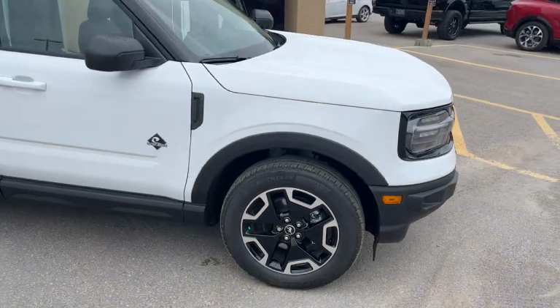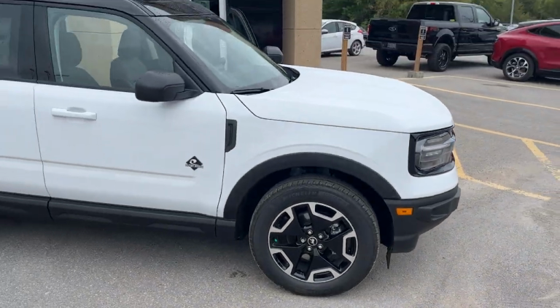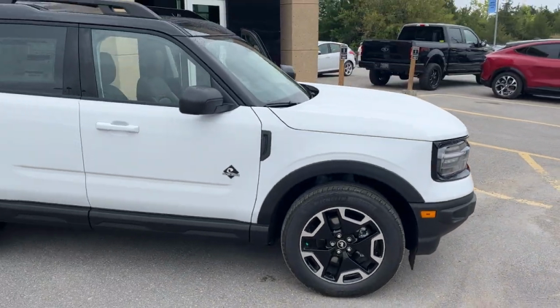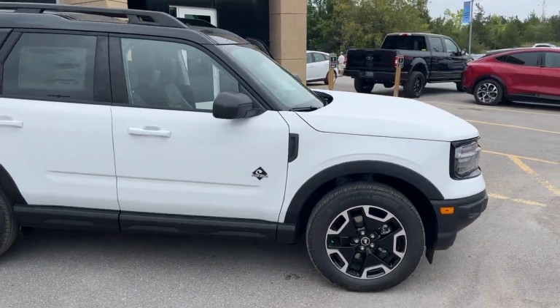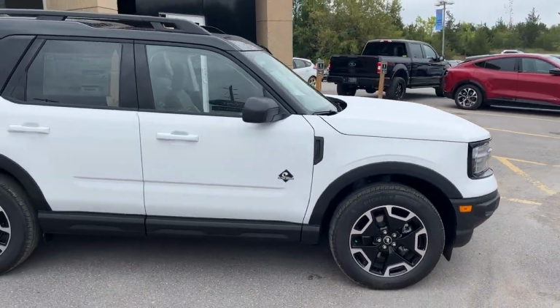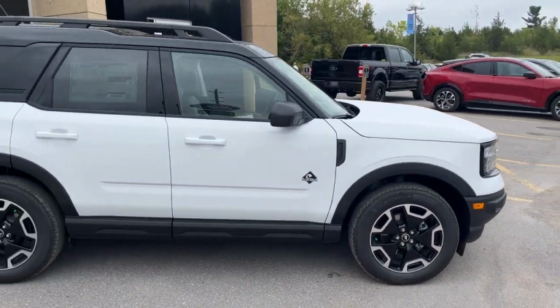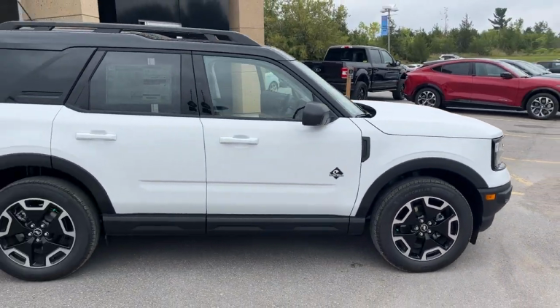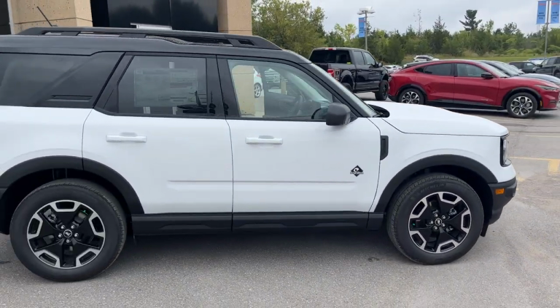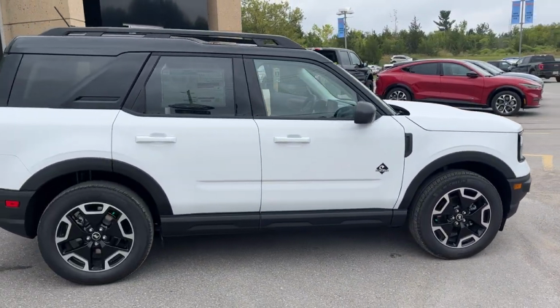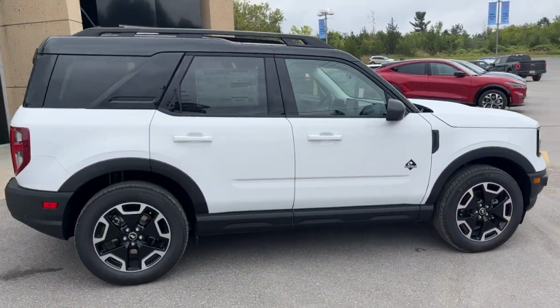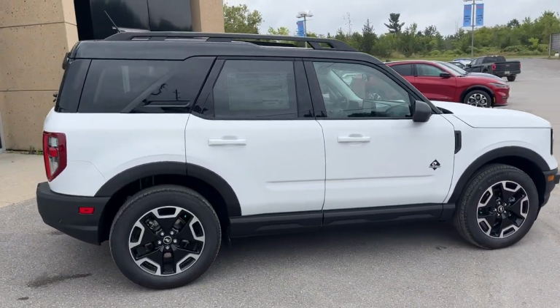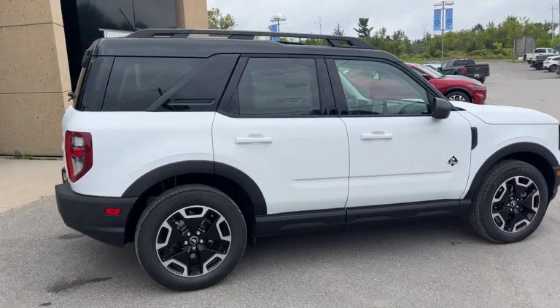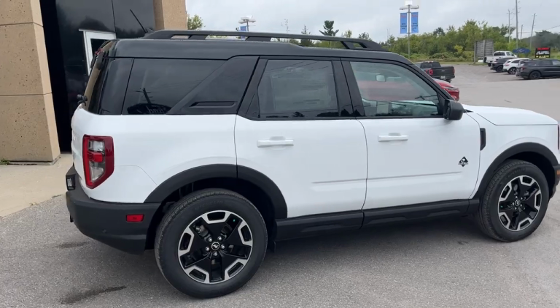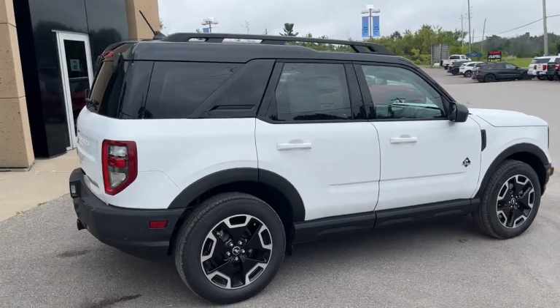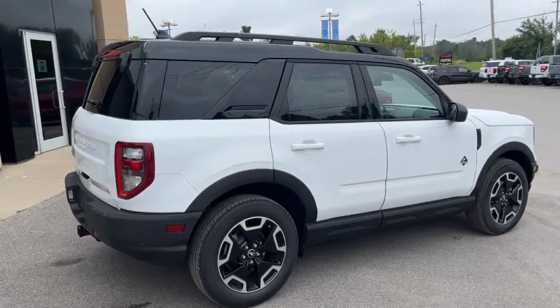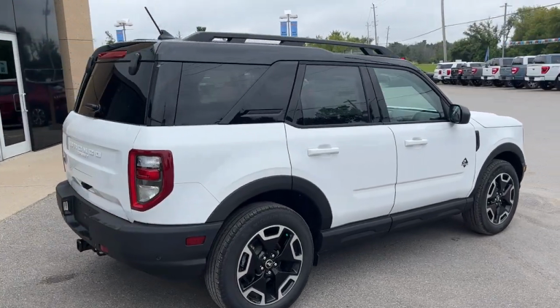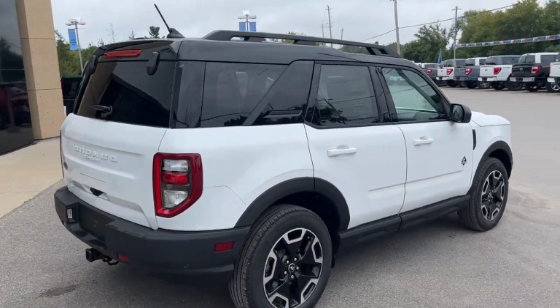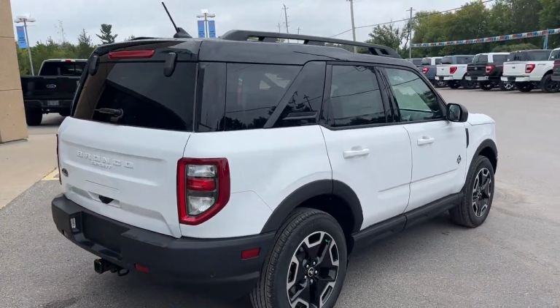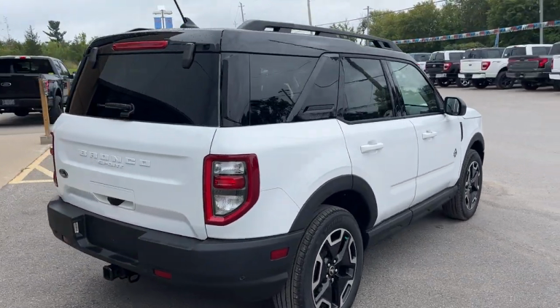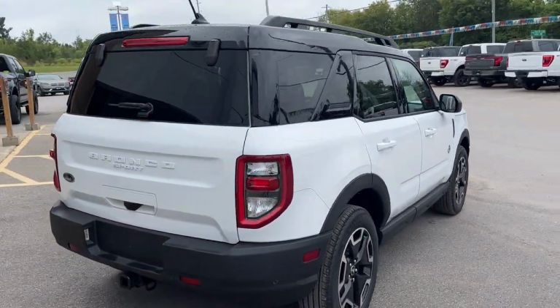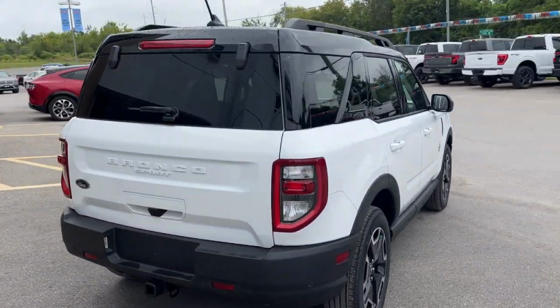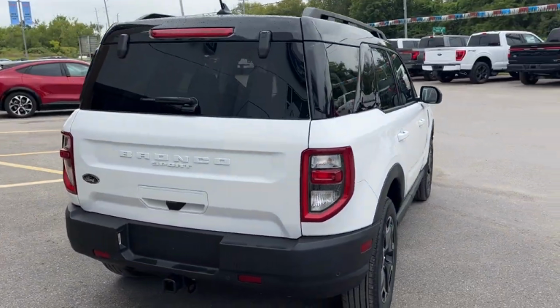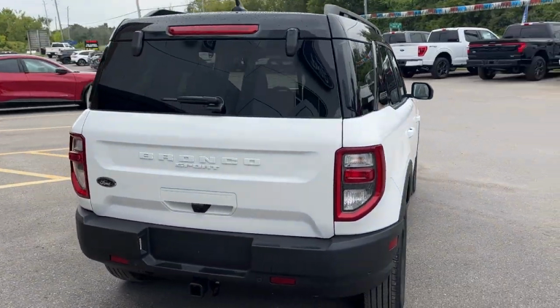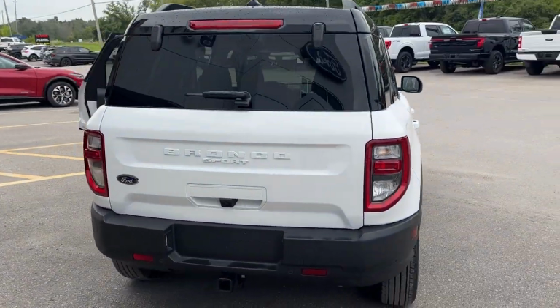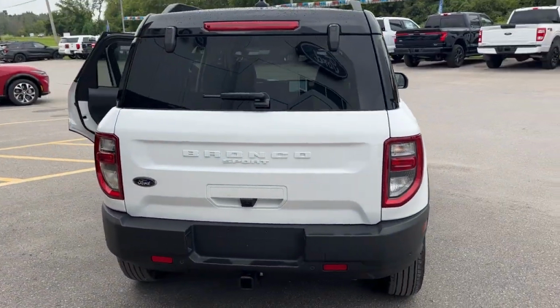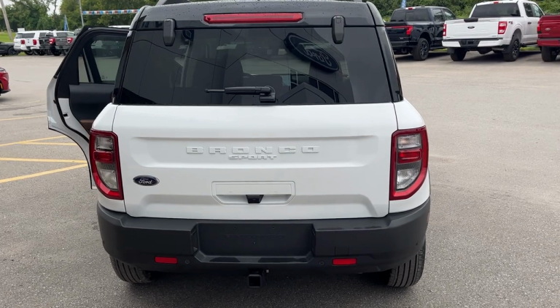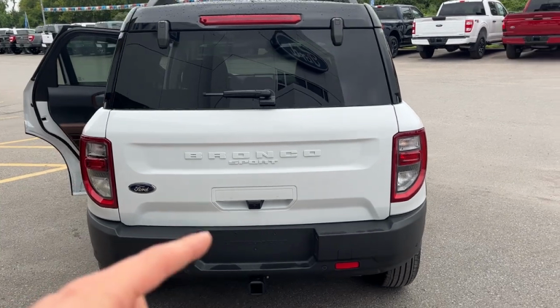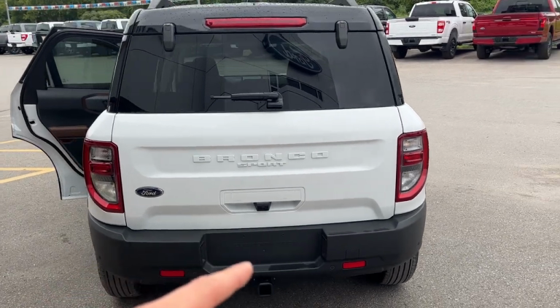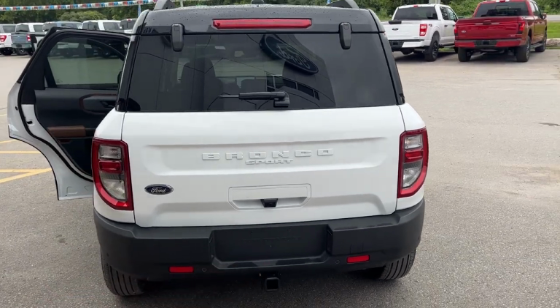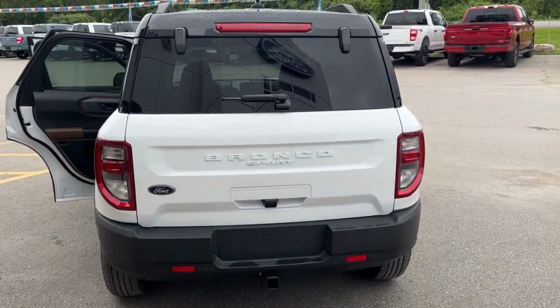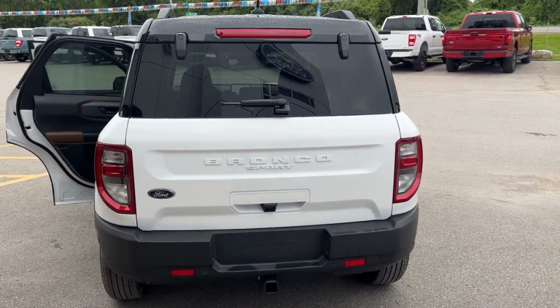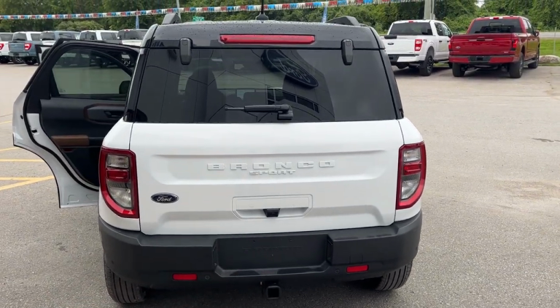This vehicle is powered by the 1.5-liter EcoBoost engine paired with the 8-speed automatic transmission. Coming around to the back, you do have reverse parking sensors and your reverse camera. This one is also equipped with the Class 2 trailer tow package.